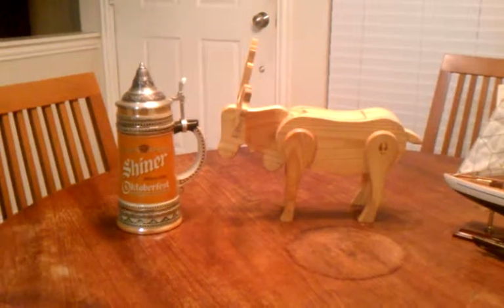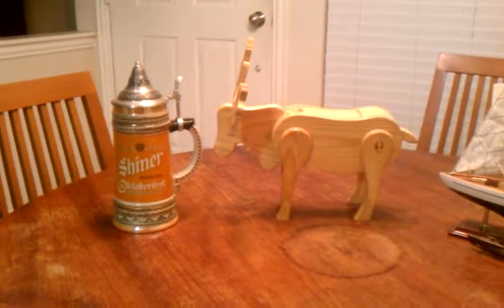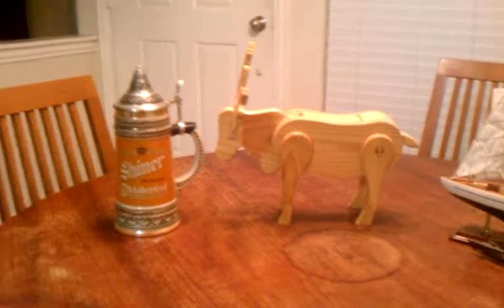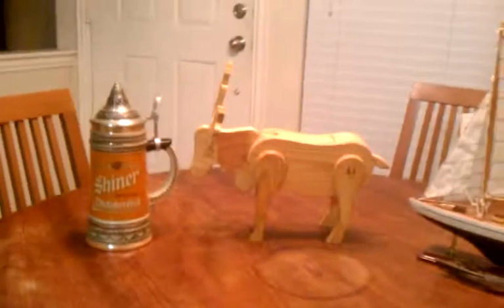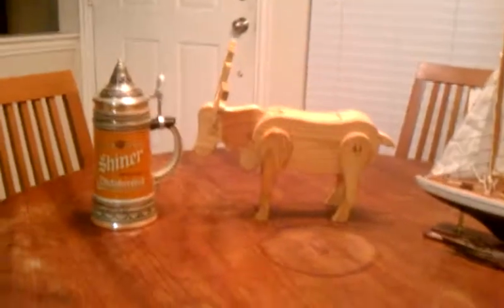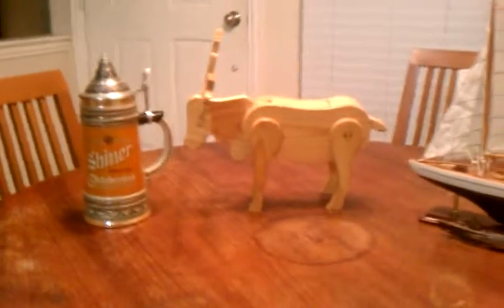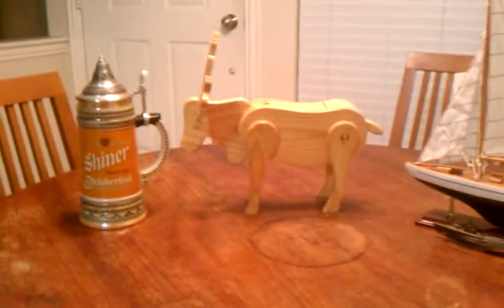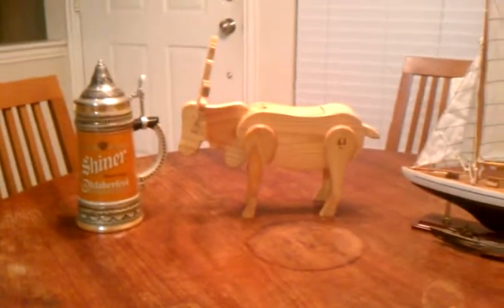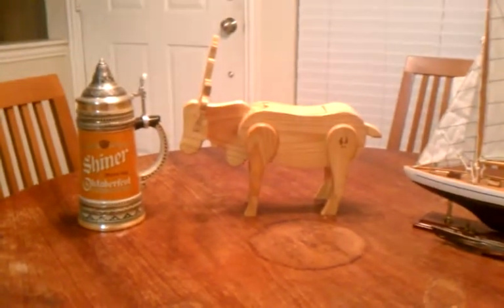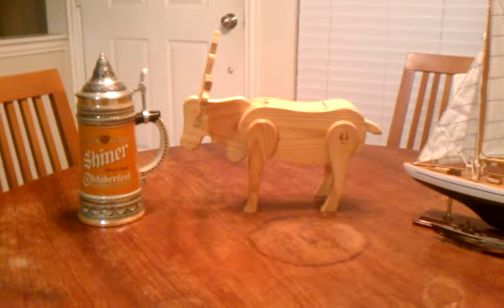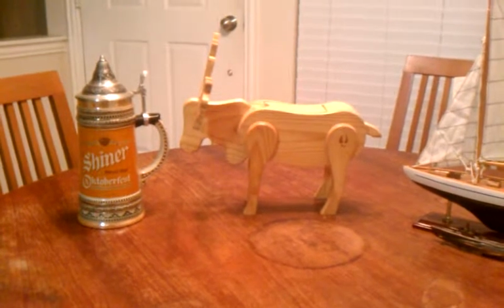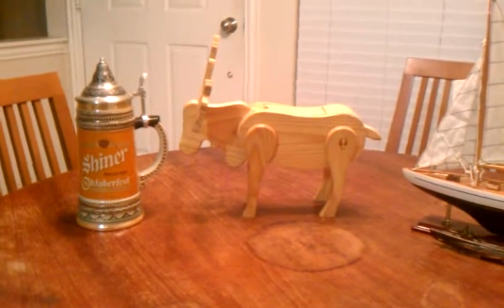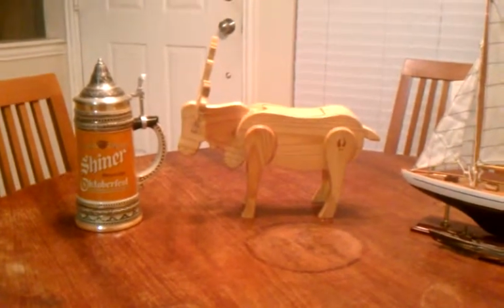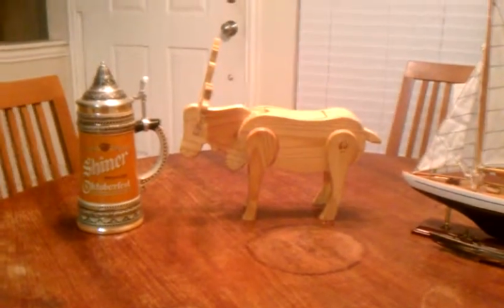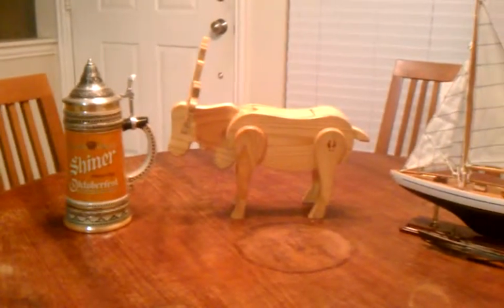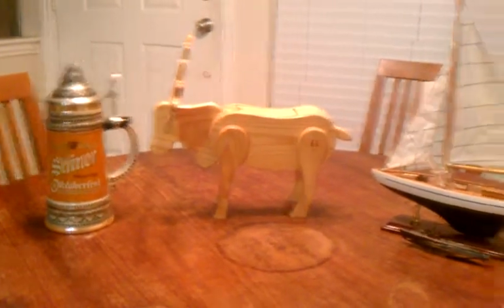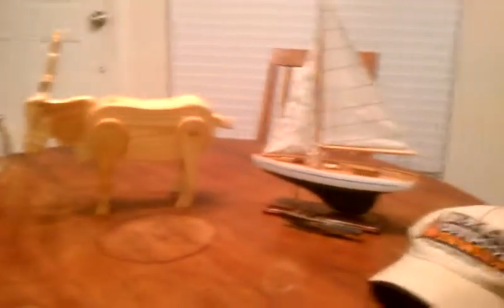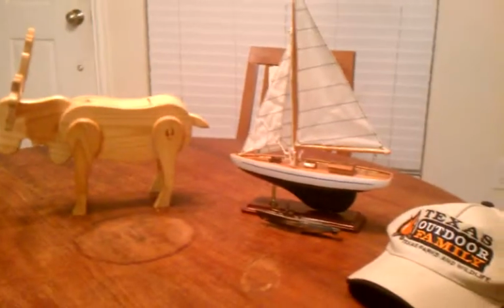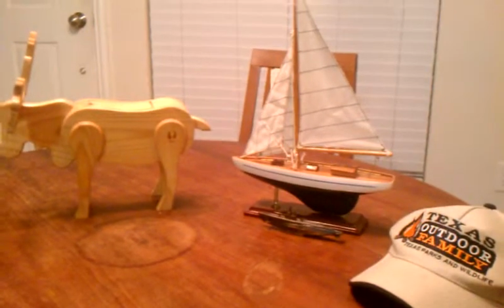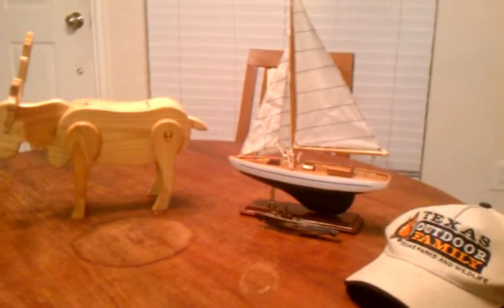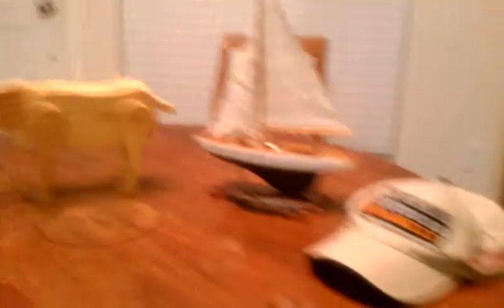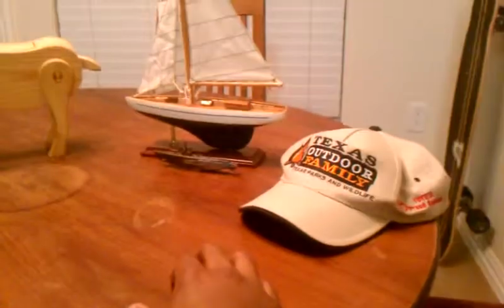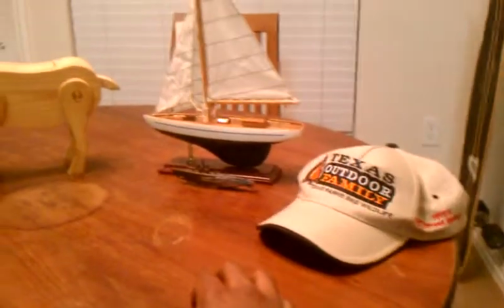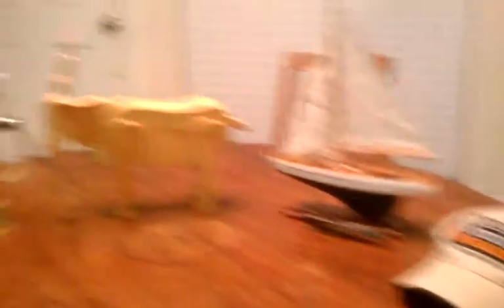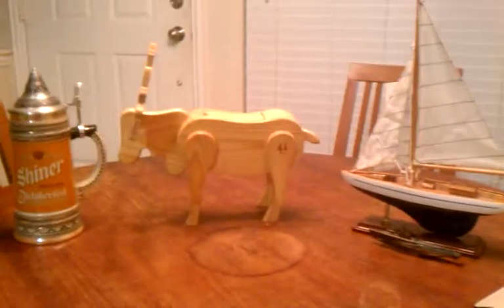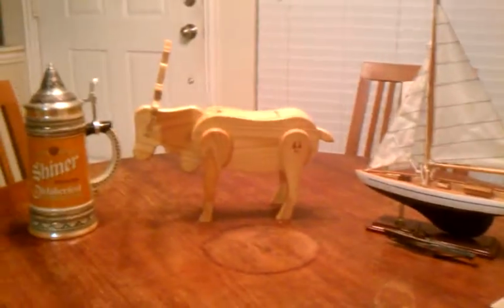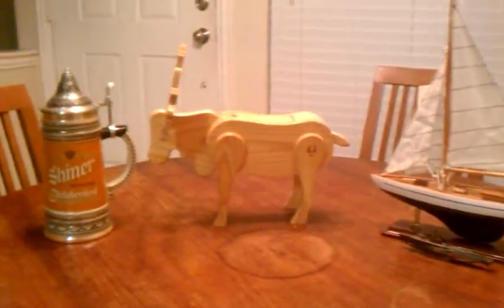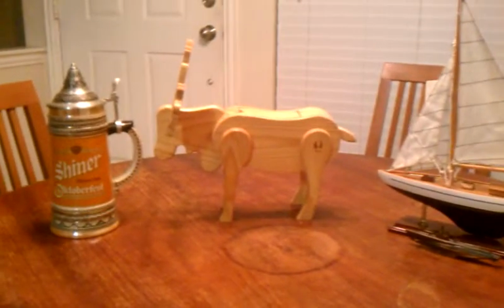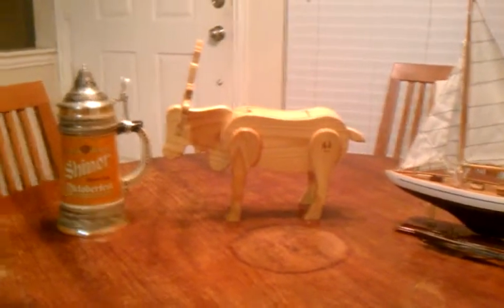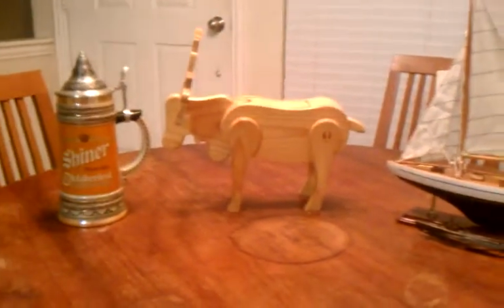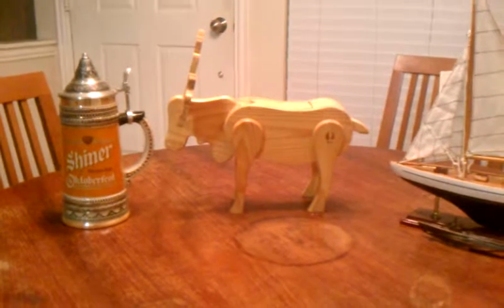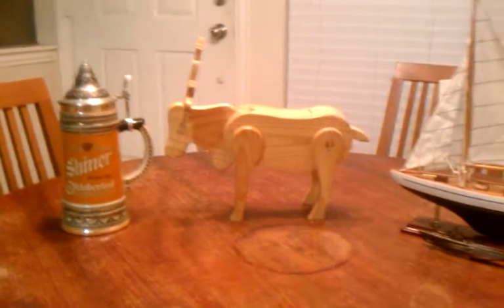Hi guys, this is Demetrius, and you're probably wondering what in the world does a beer stein, a moose, a submarine and sailboat, and a hat have to do with park design? Well, I'm going to tell you. It's accessibility.